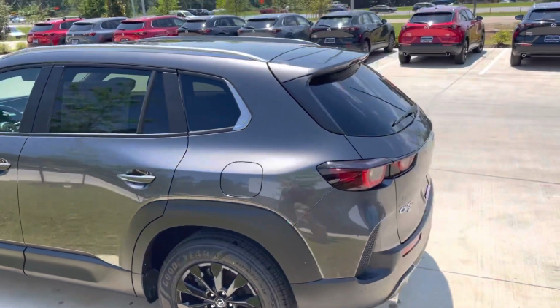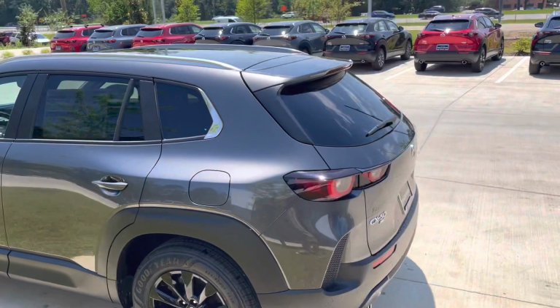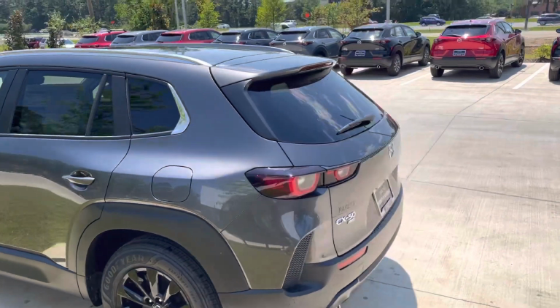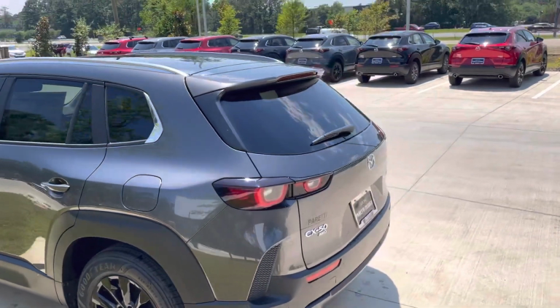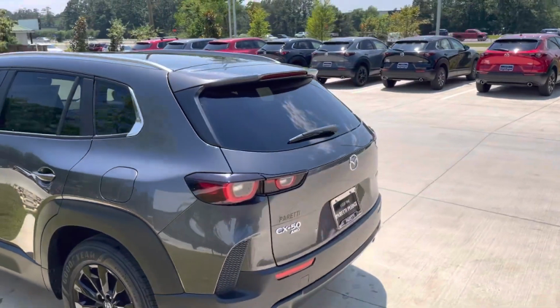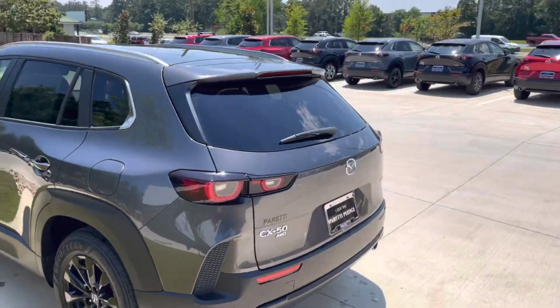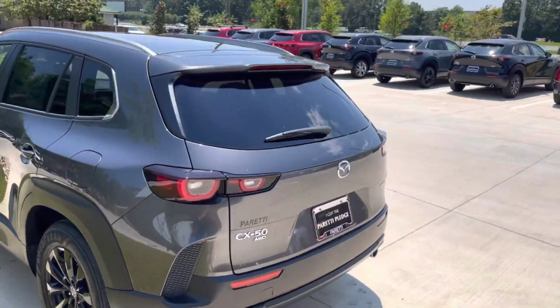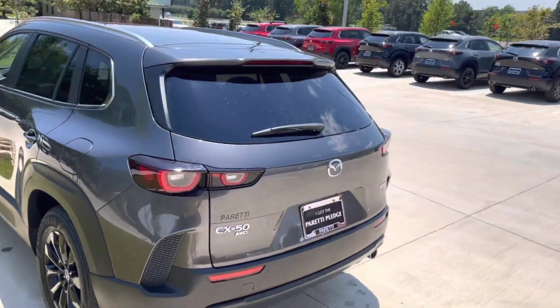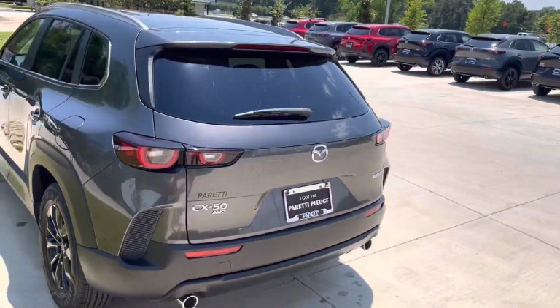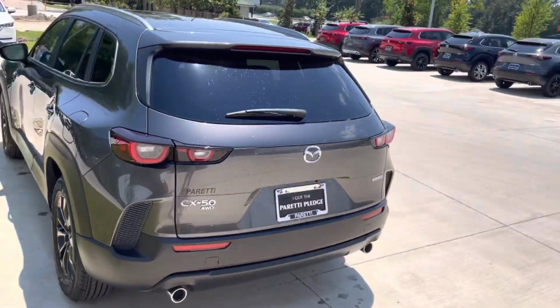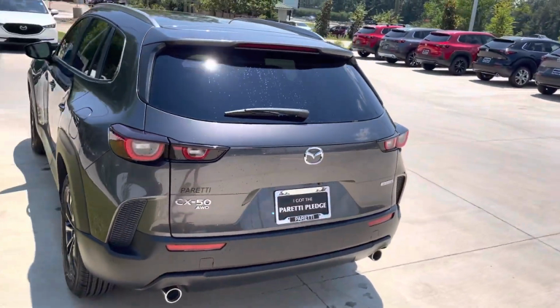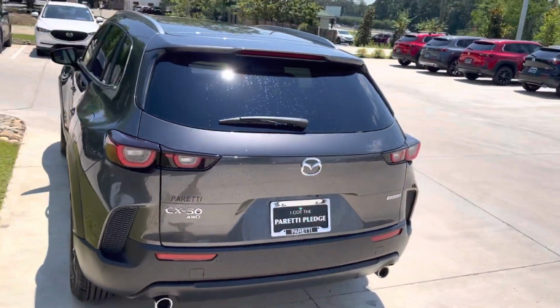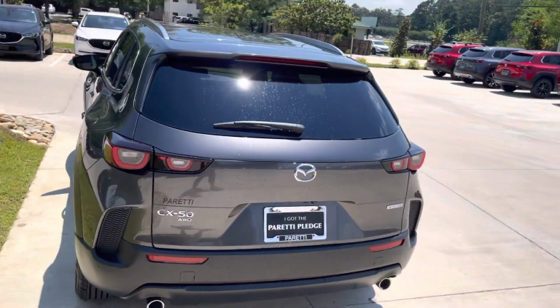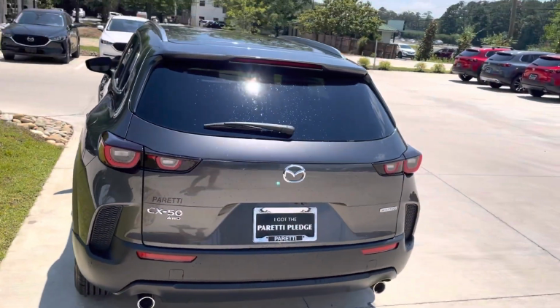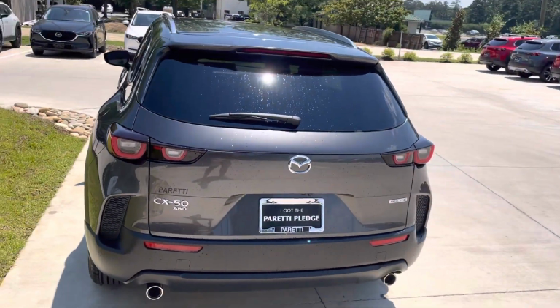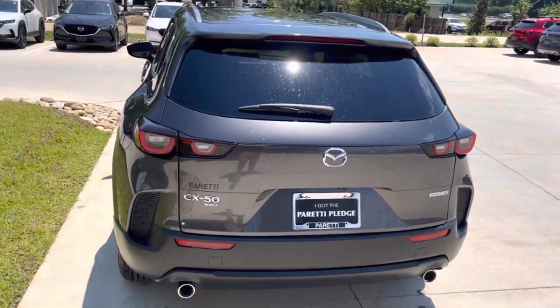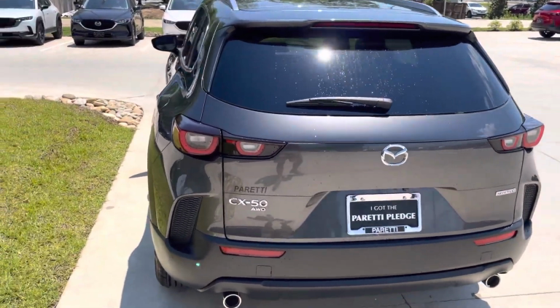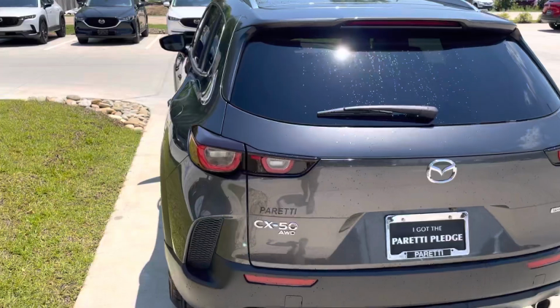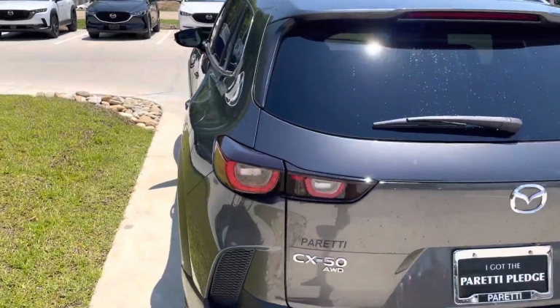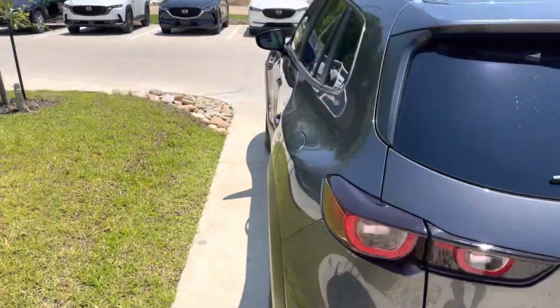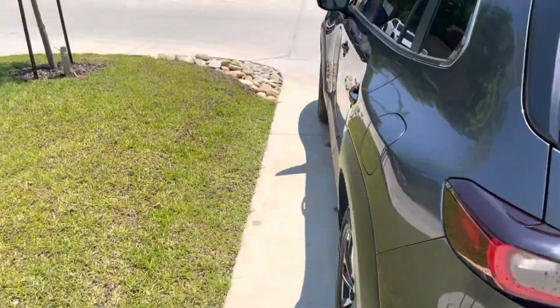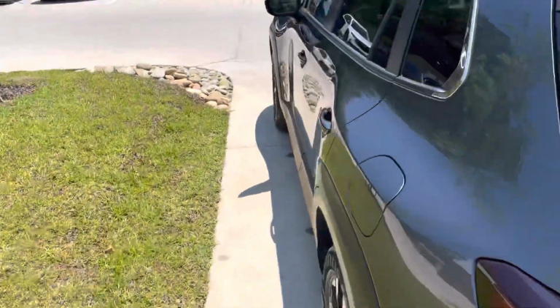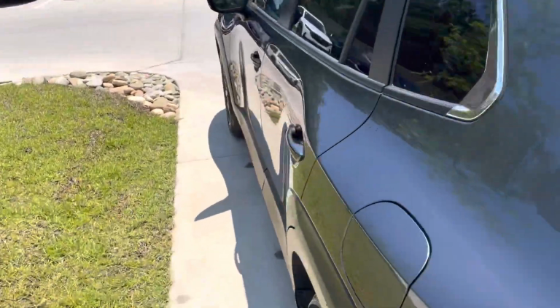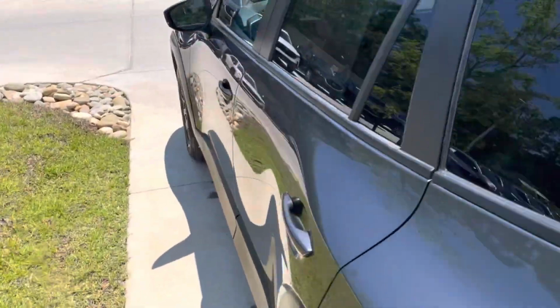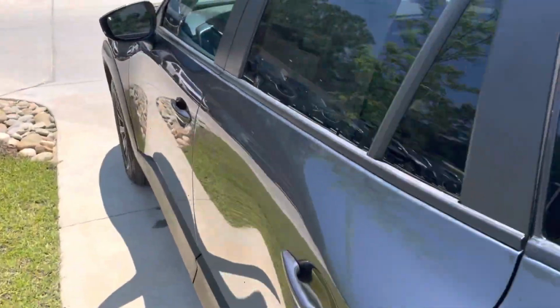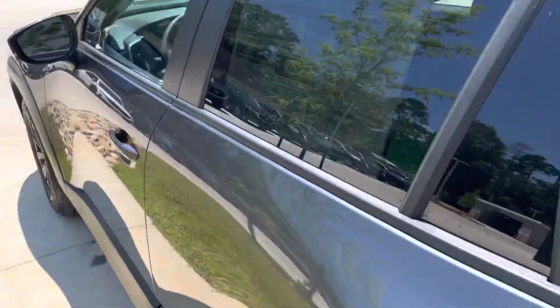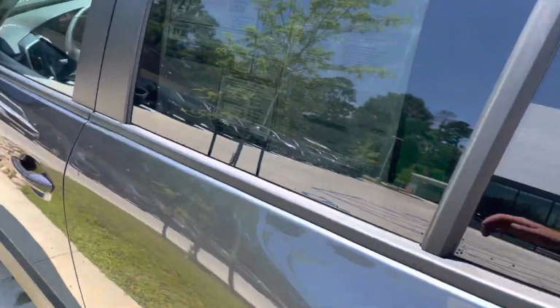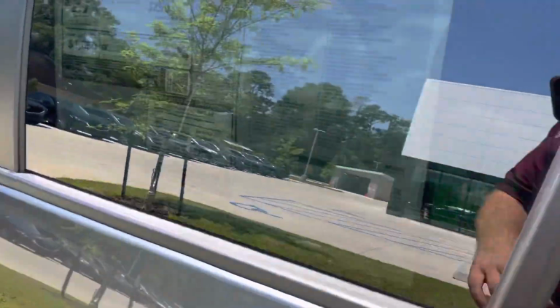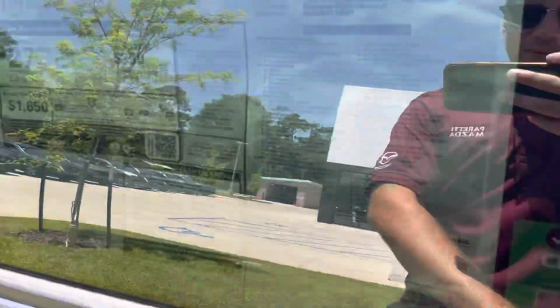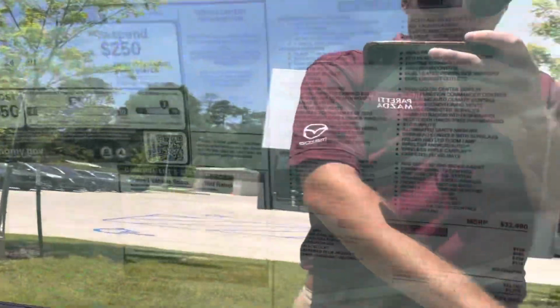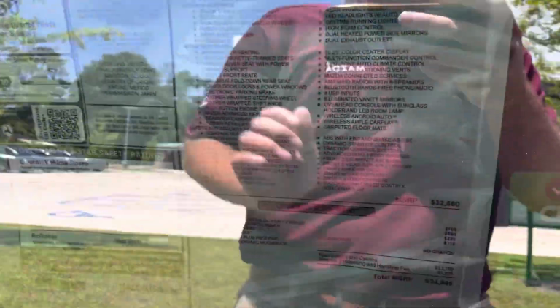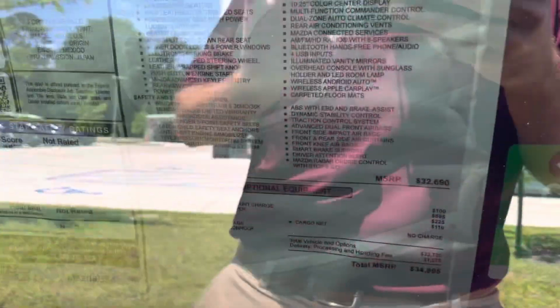You get all those nice Mazda safety features — this includes blind spot monitoring, lane keep assist, lane departure warning system, traction control assist, emergency calling, and radar-assisted cruise control. There's more than that, just off the top of my head.